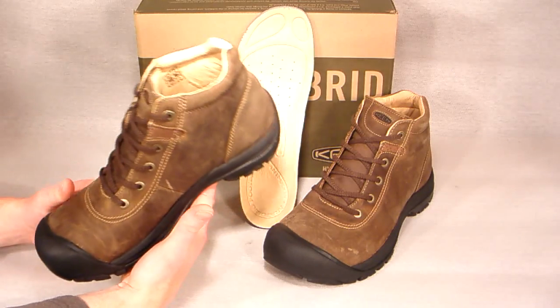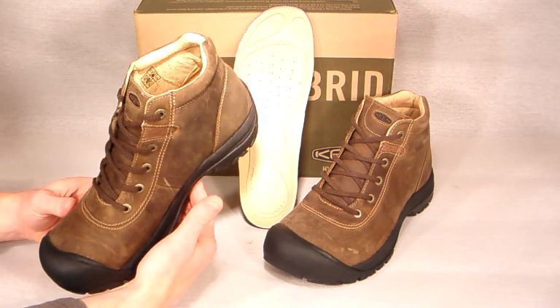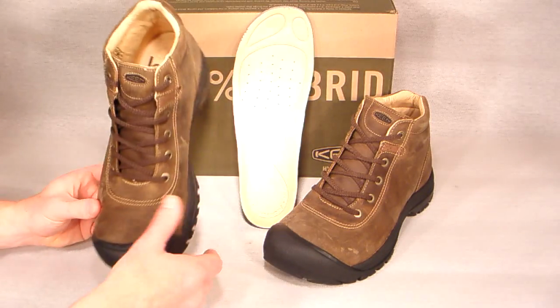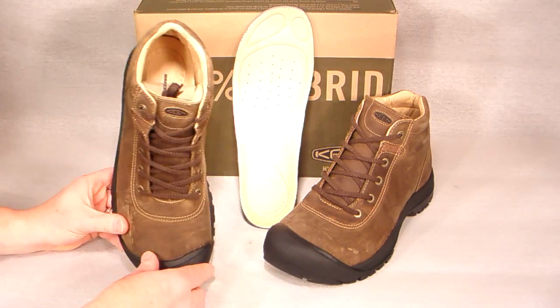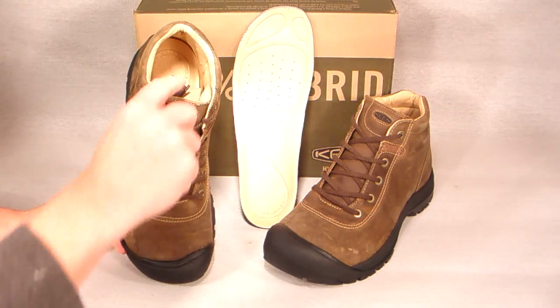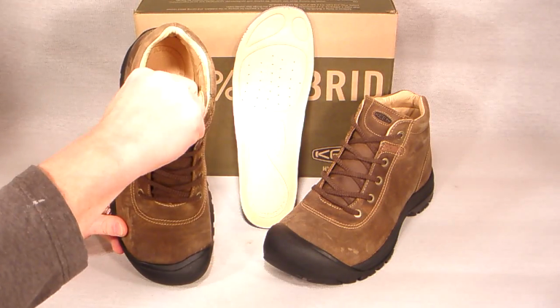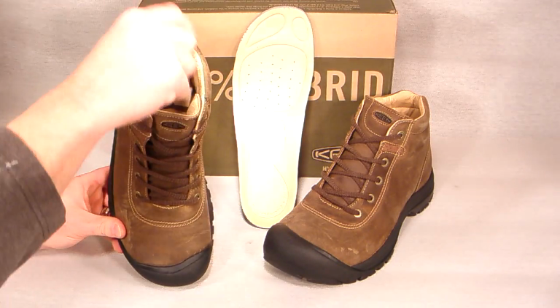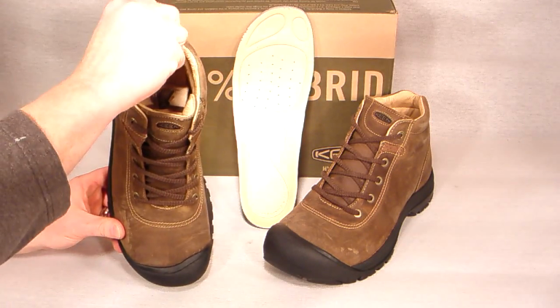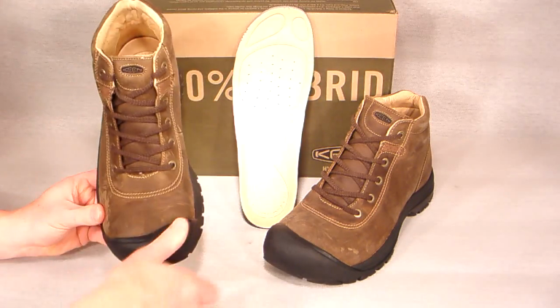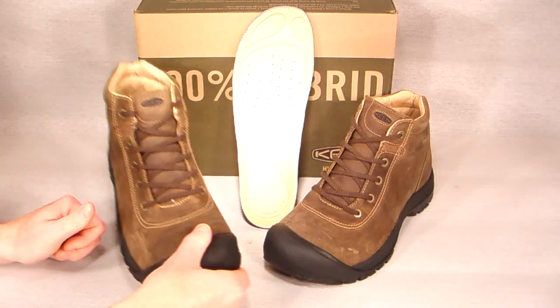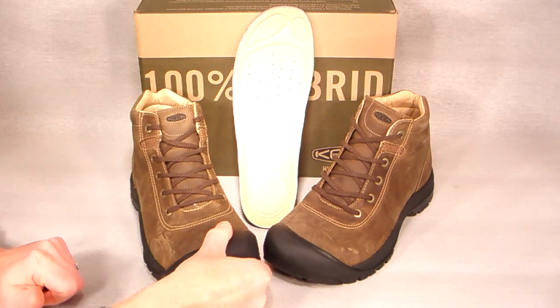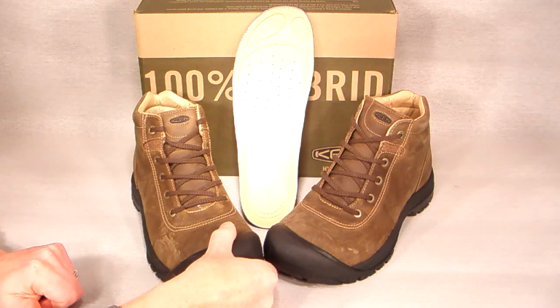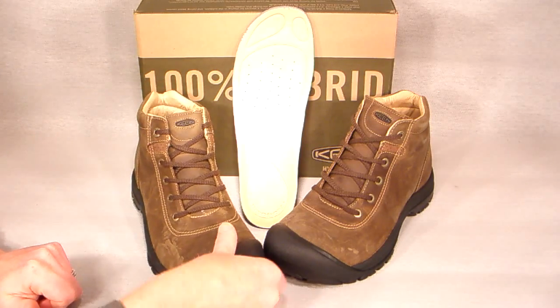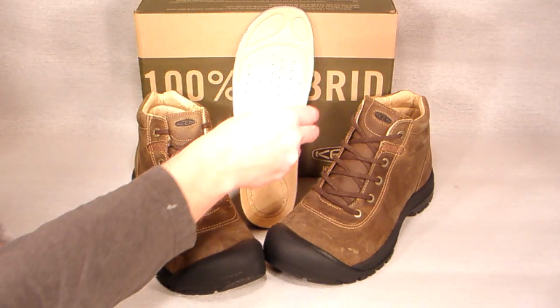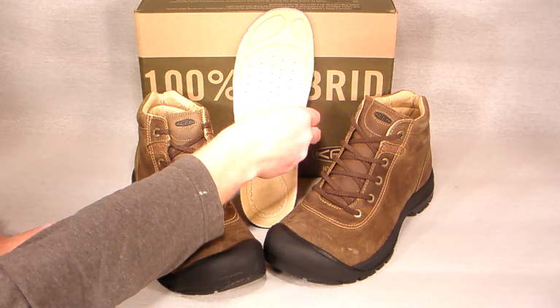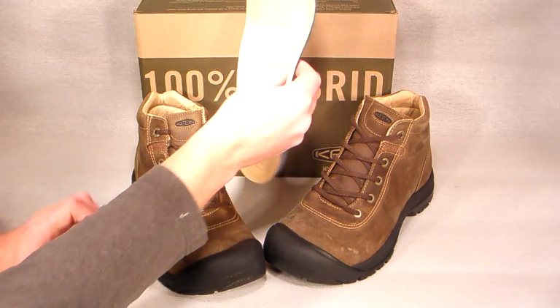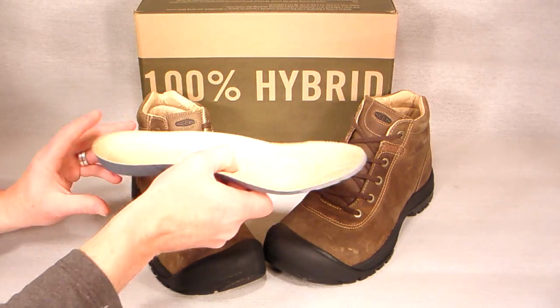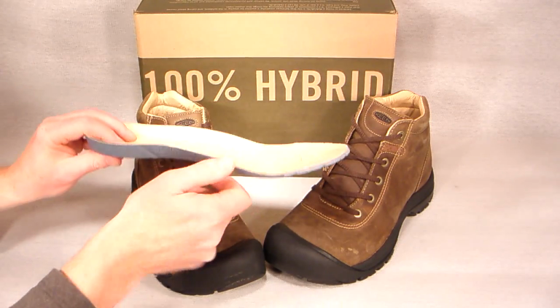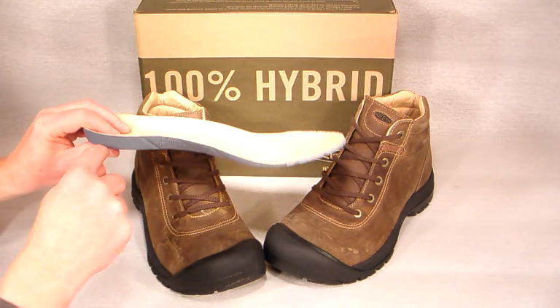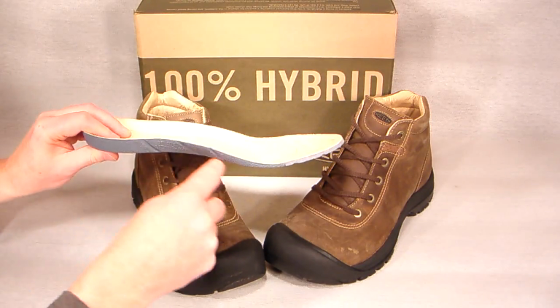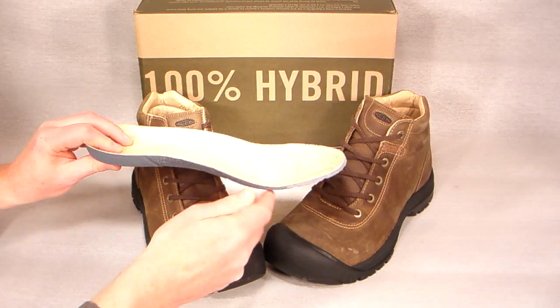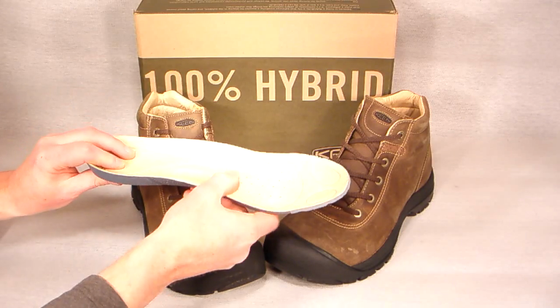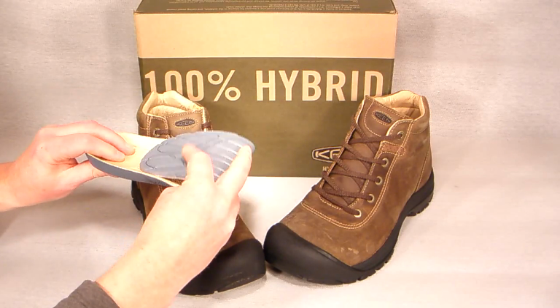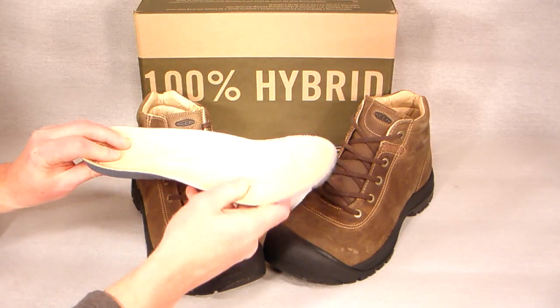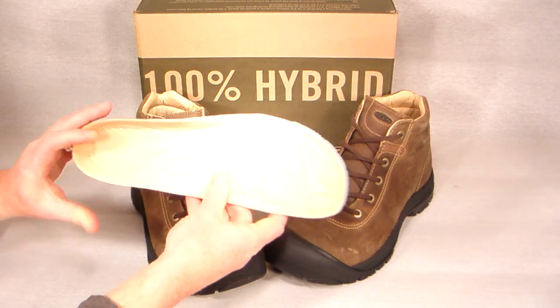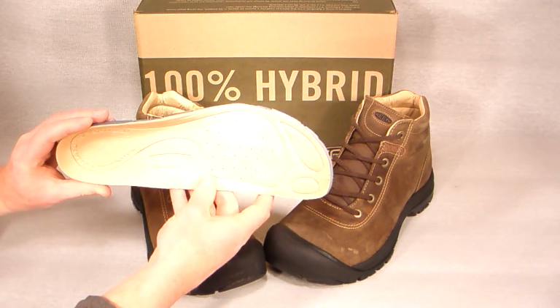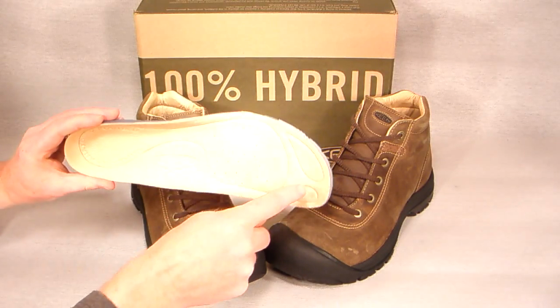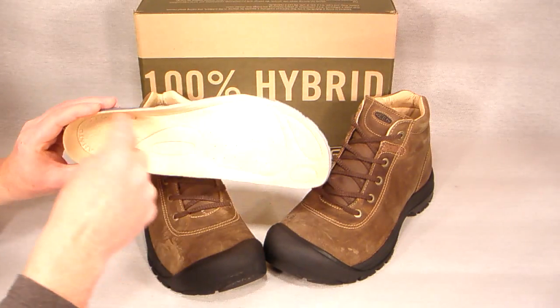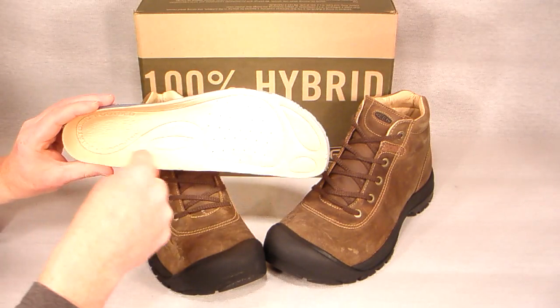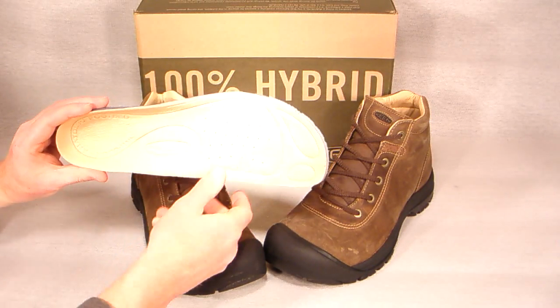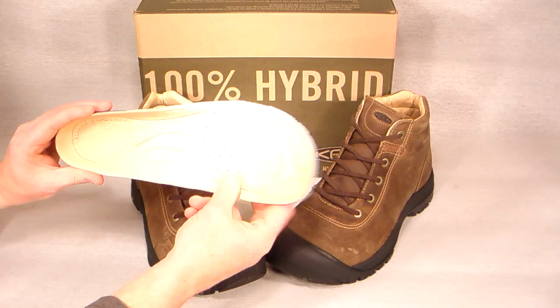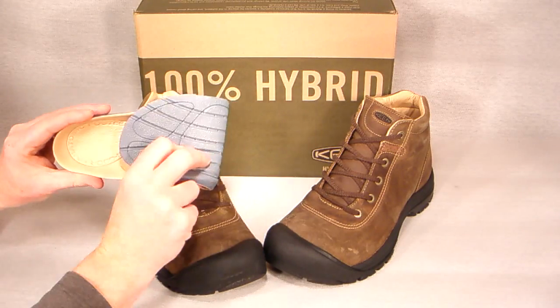The padded tongue and collar, along with a cushioned anatomic footbed, will give you all-day comfort indoors and out. The leather and synthetic lining helps to wick away moisture, and Keene's patented protective toe box will keep your toes safe from stairs and curbs.